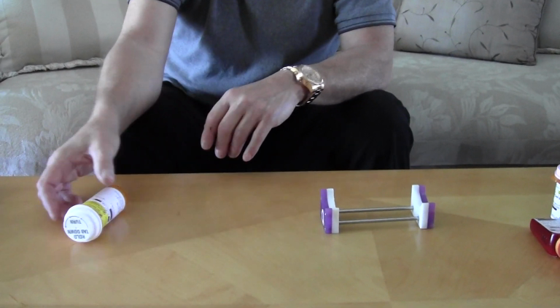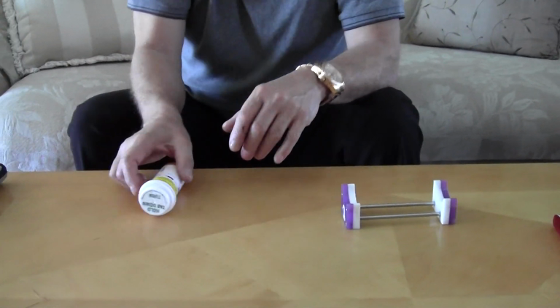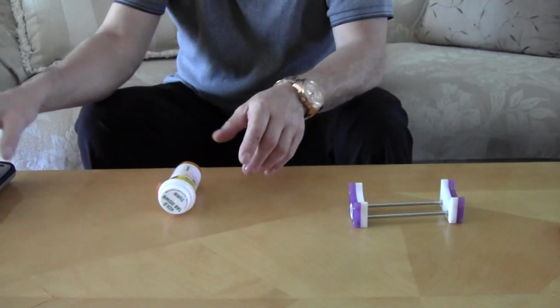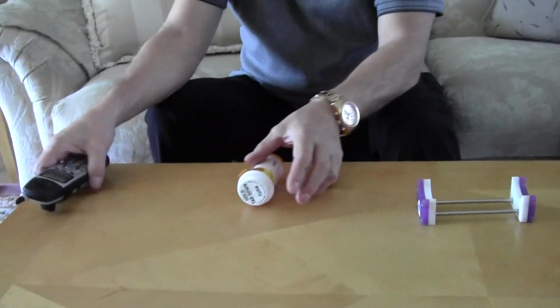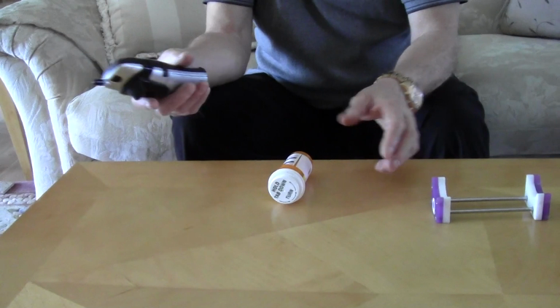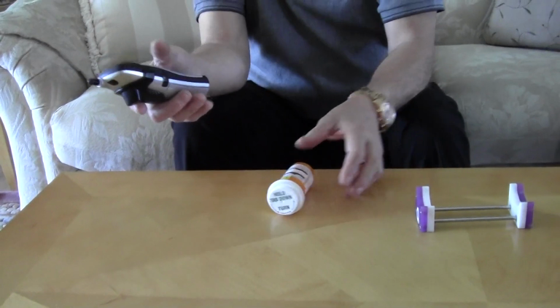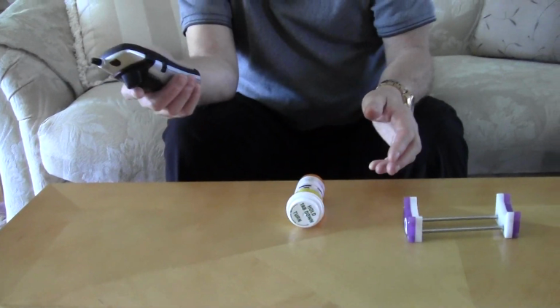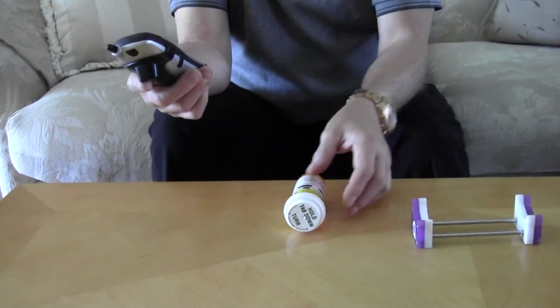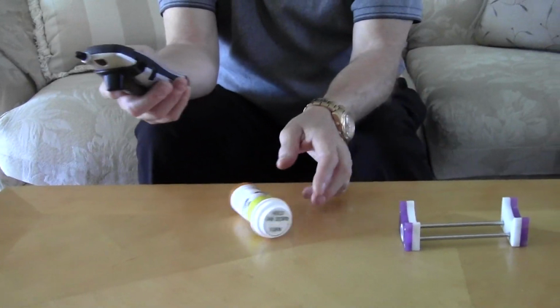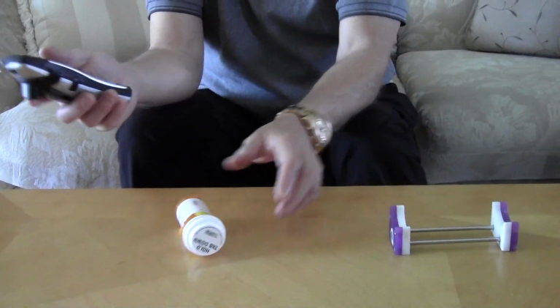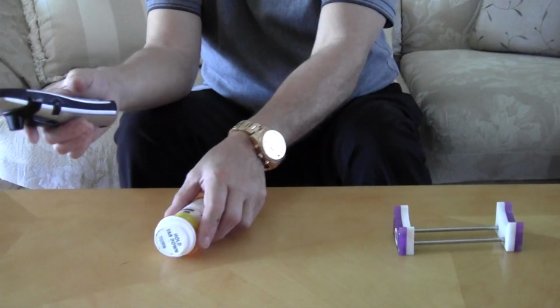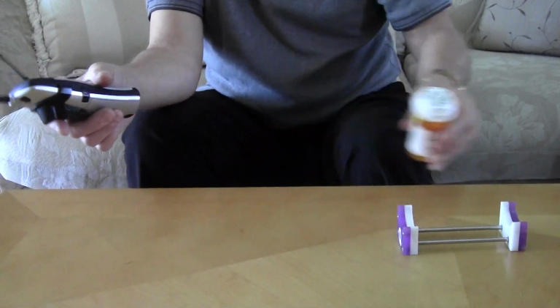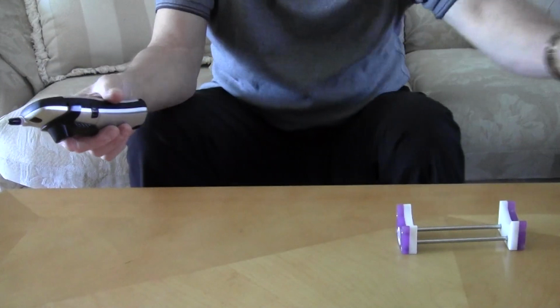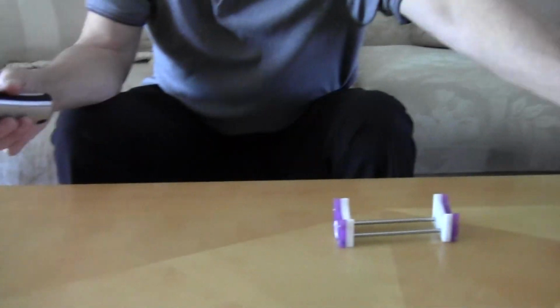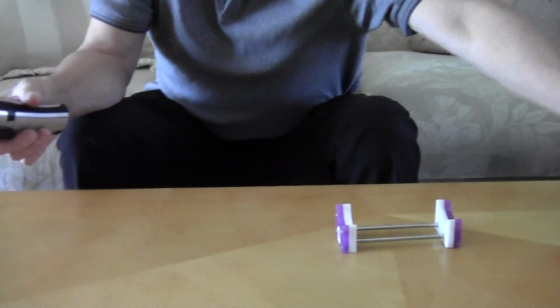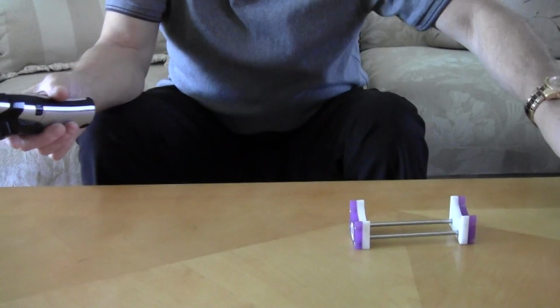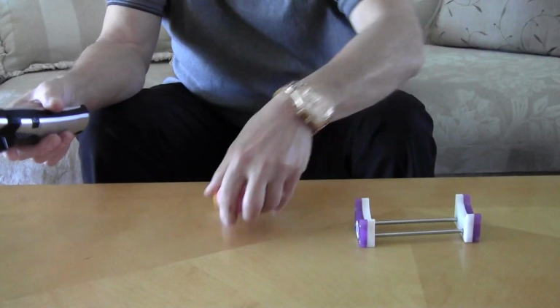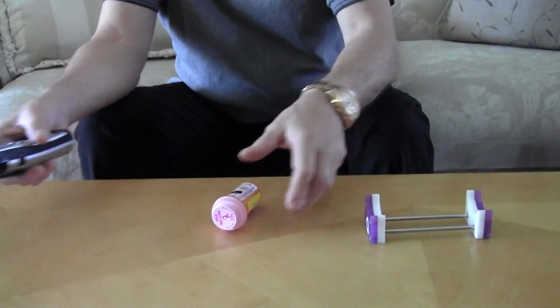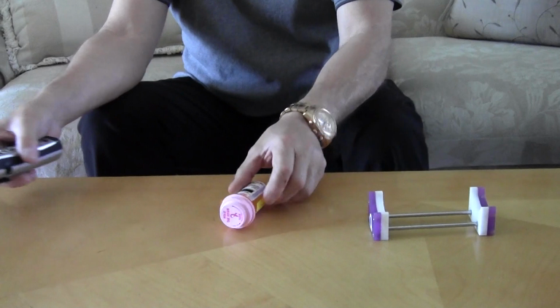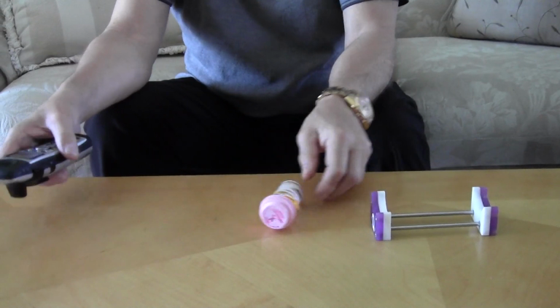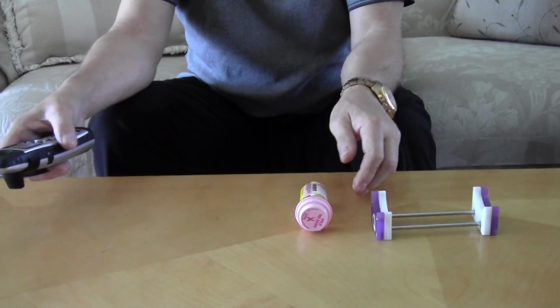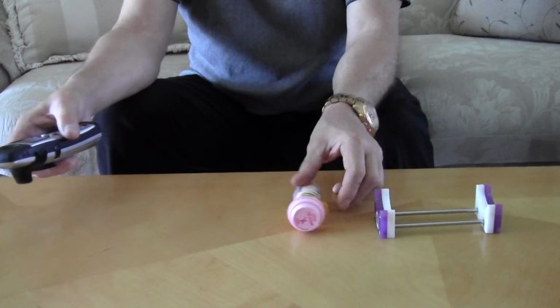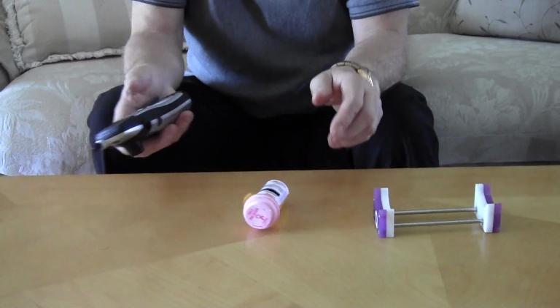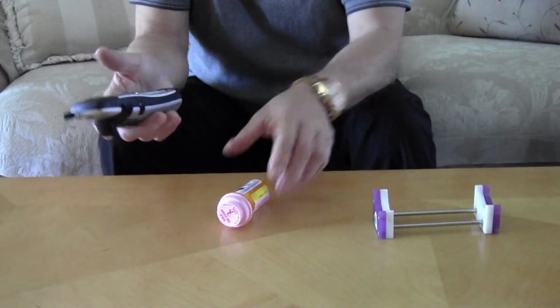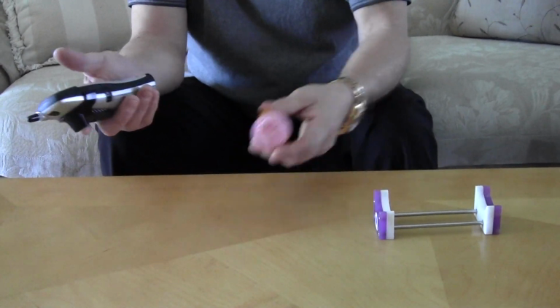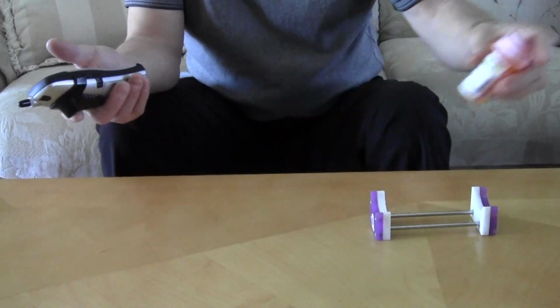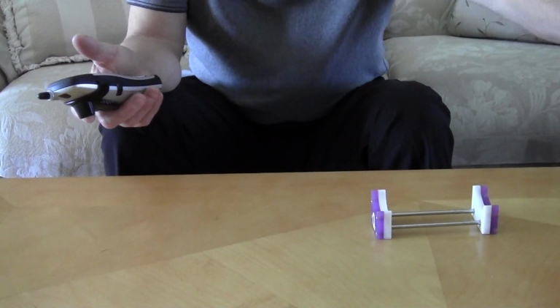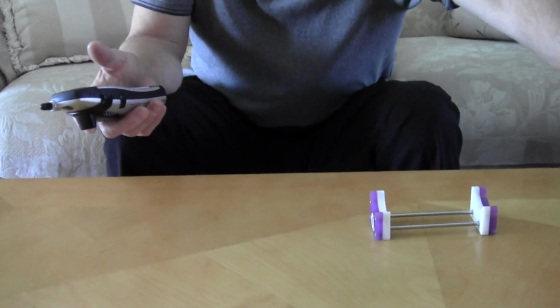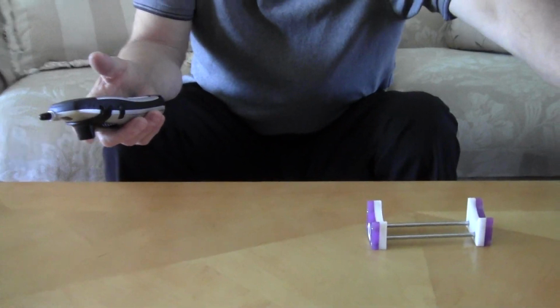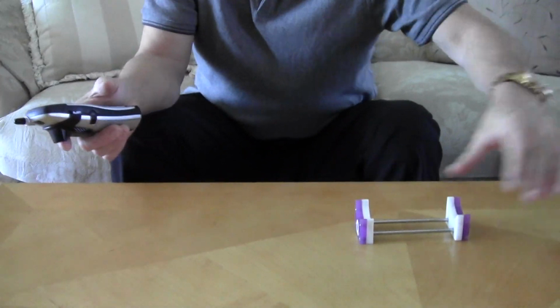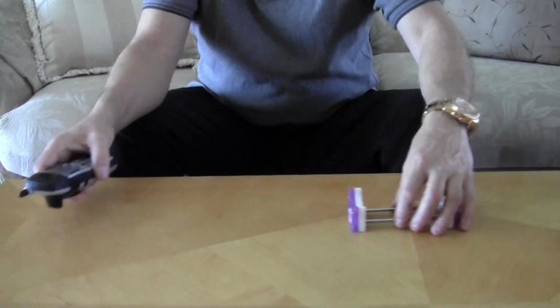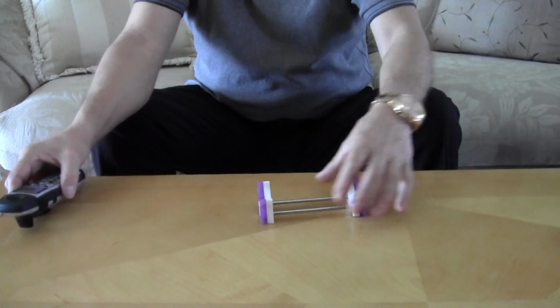So every time we wanted to call it in, it constantly rolled around. It drives me crazy. Smaller ones, same thing — roll around. So I made this for myself, actually.